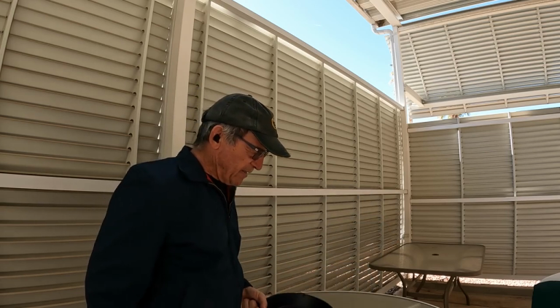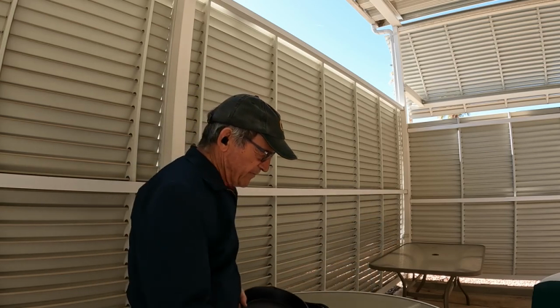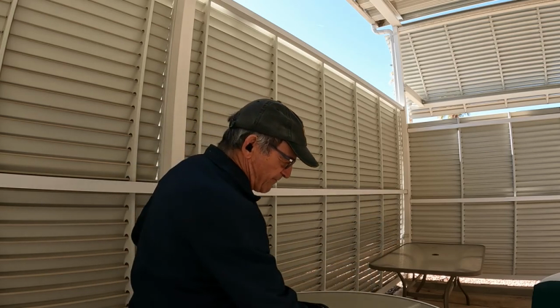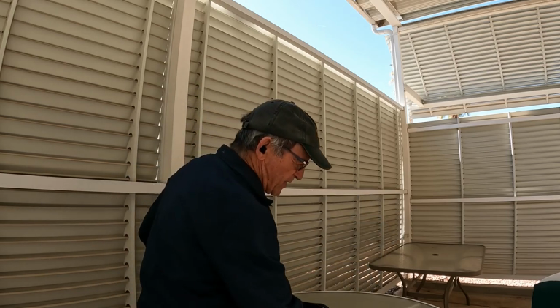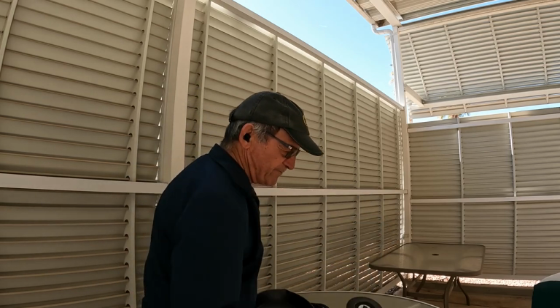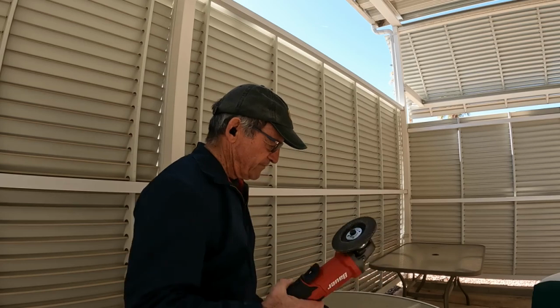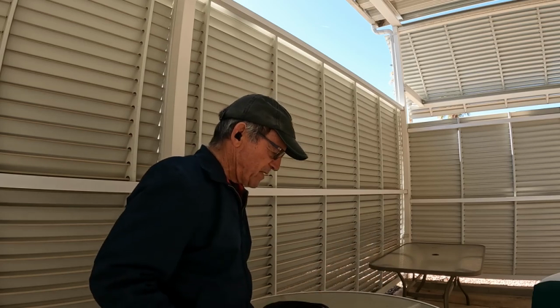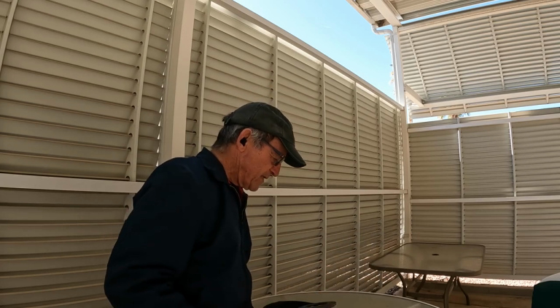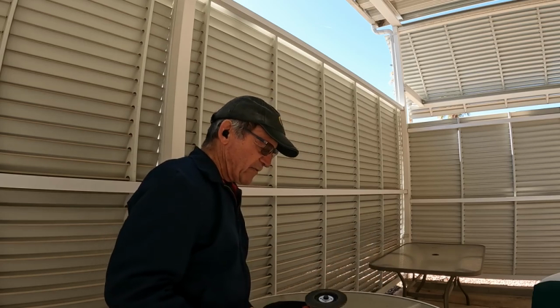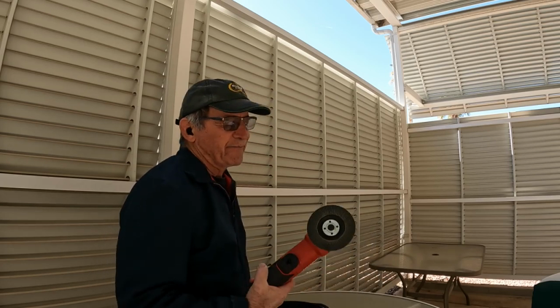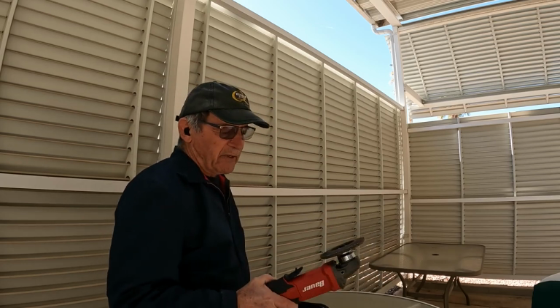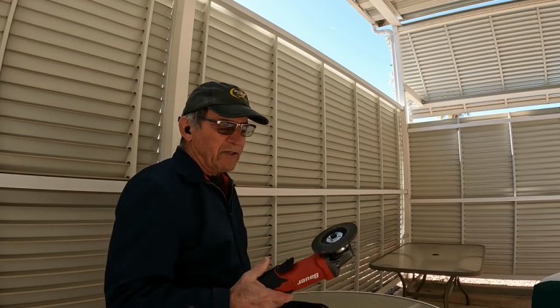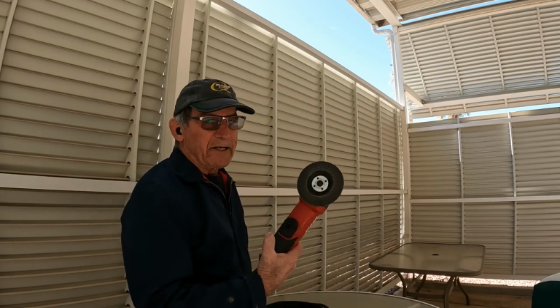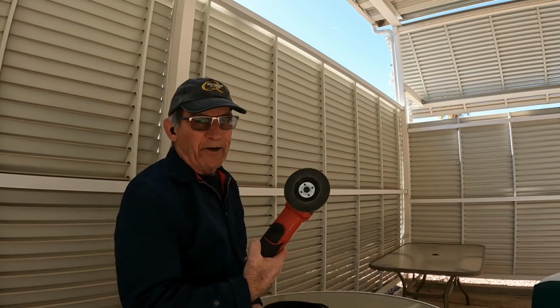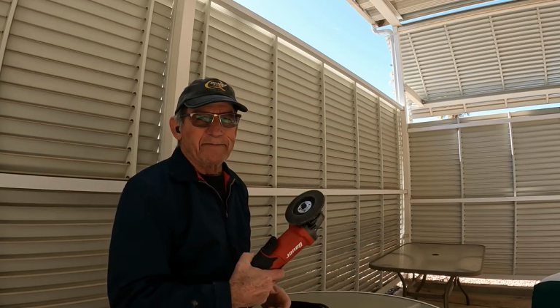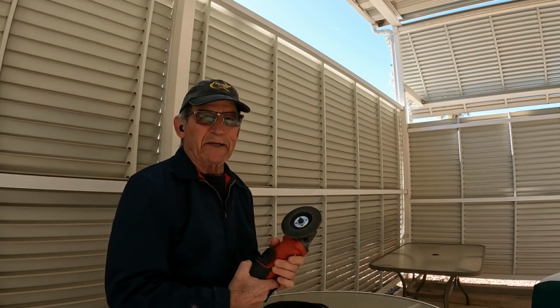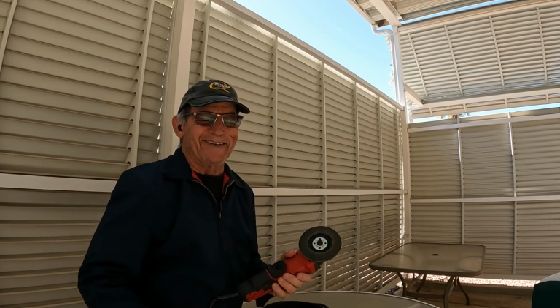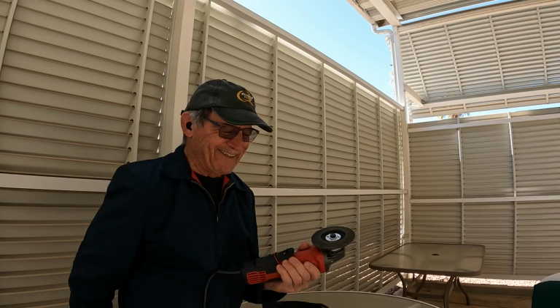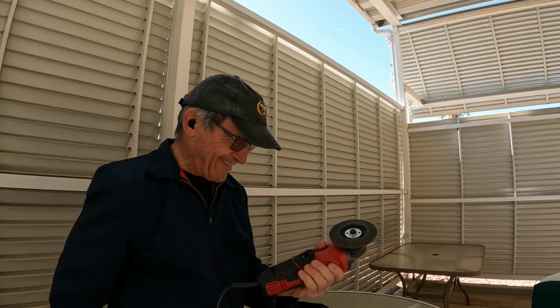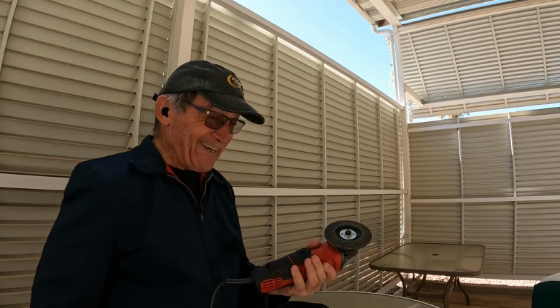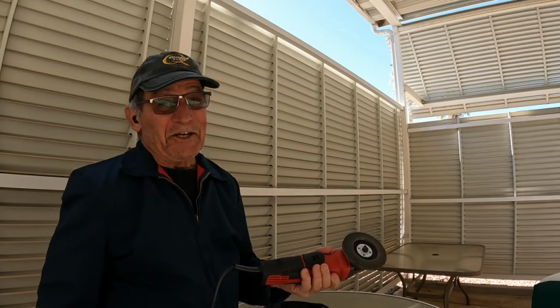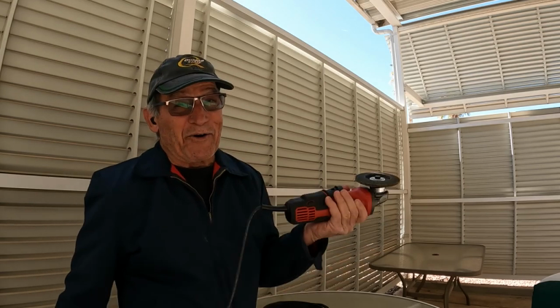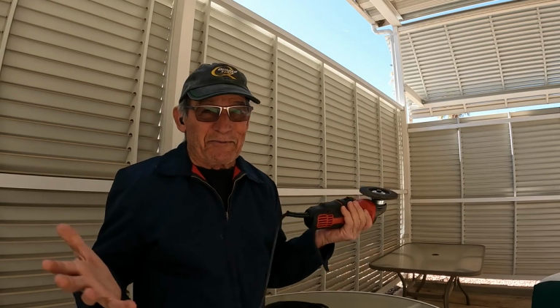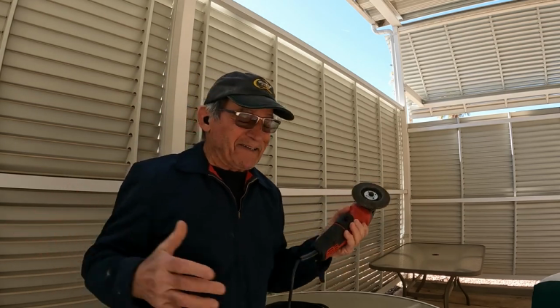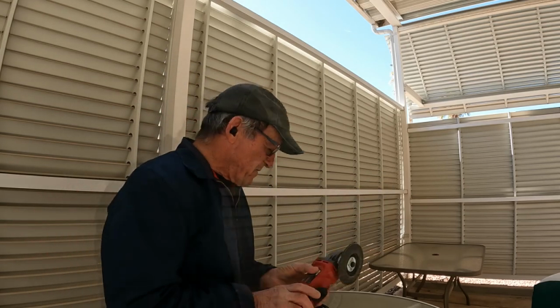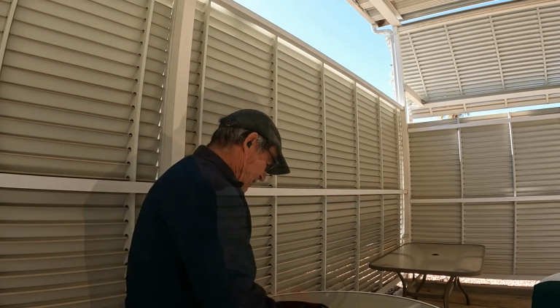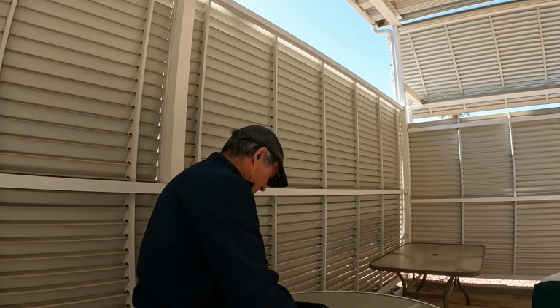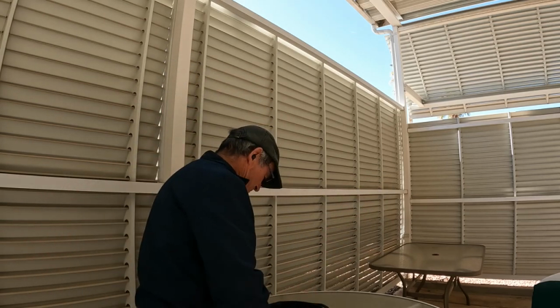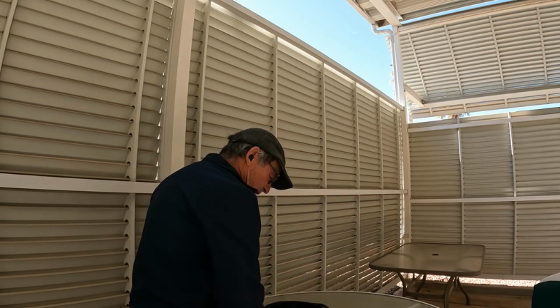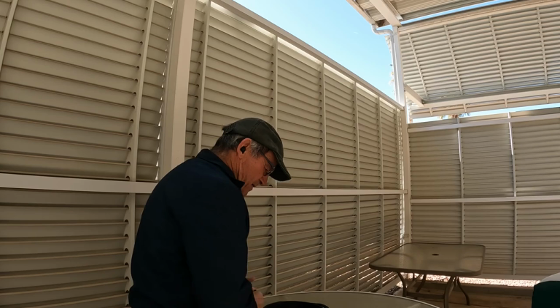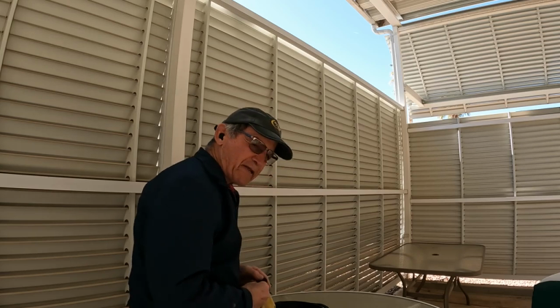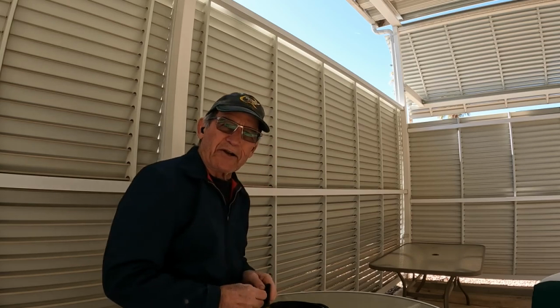The flap wheel — well, you will need a grinder, but, you know, power tools — what can I say? So let's get started.